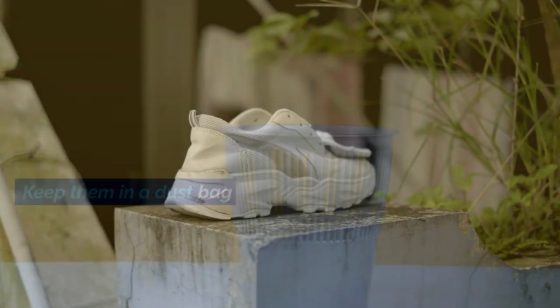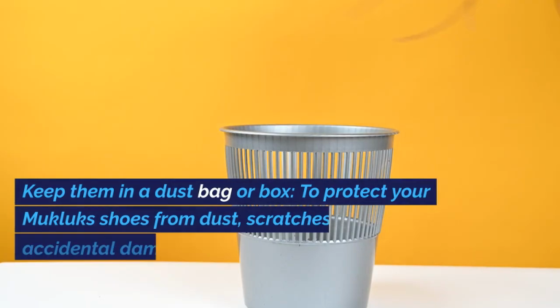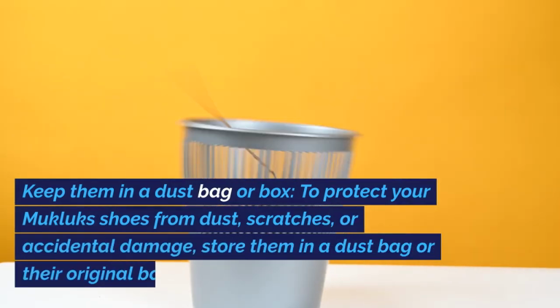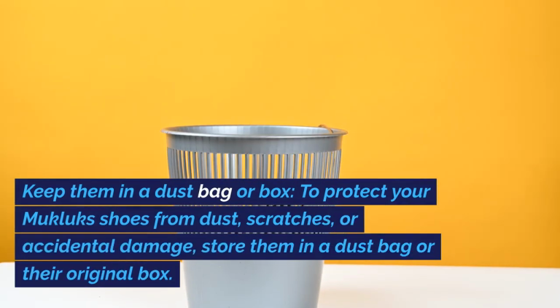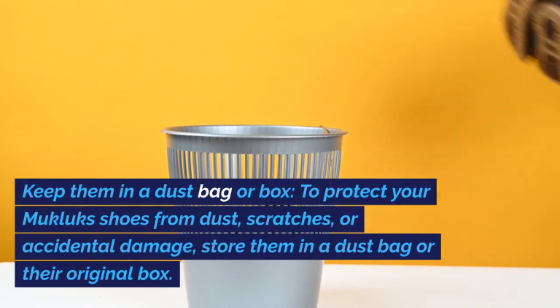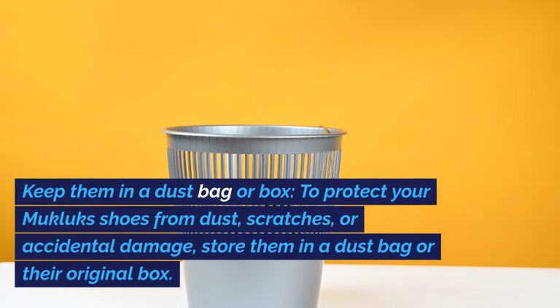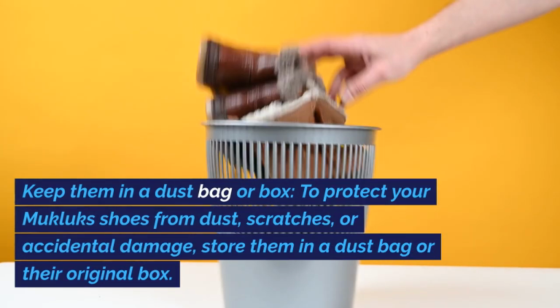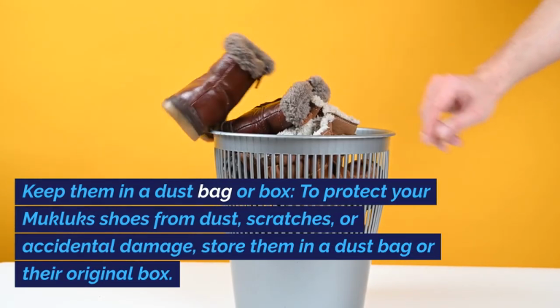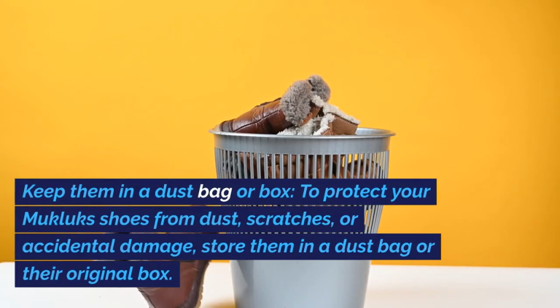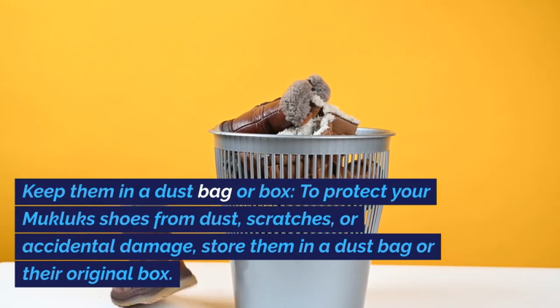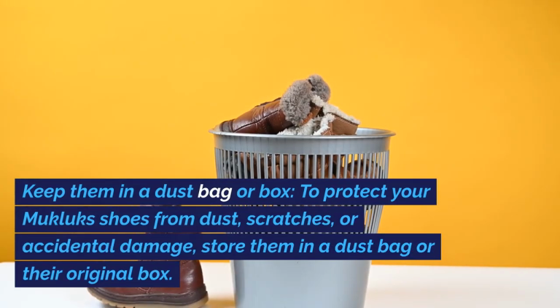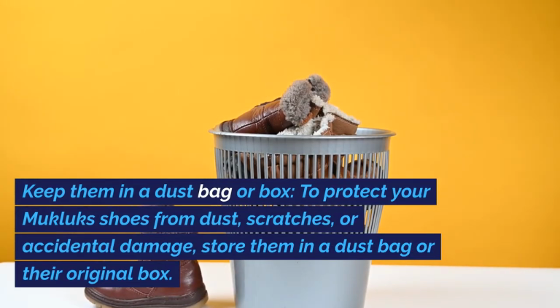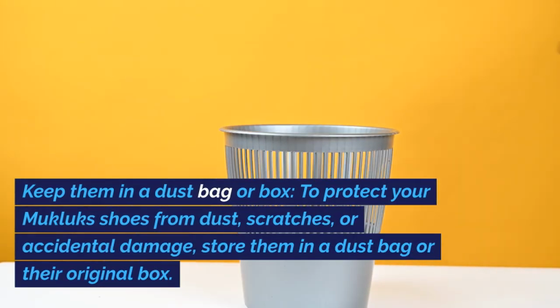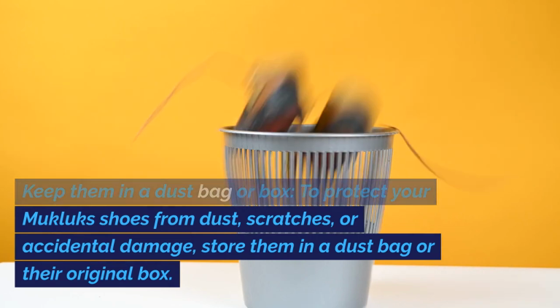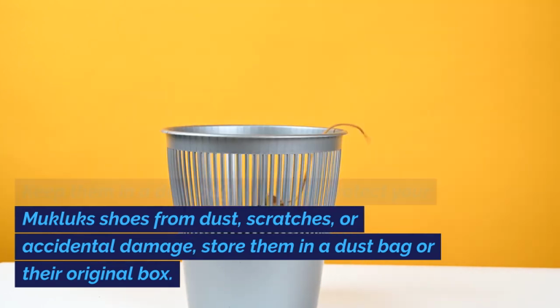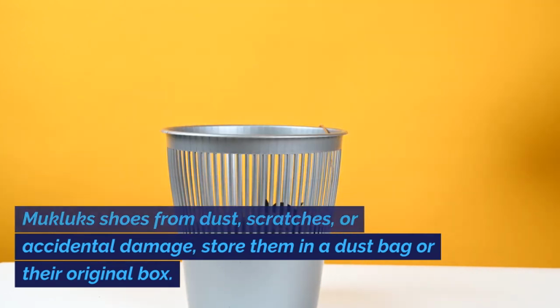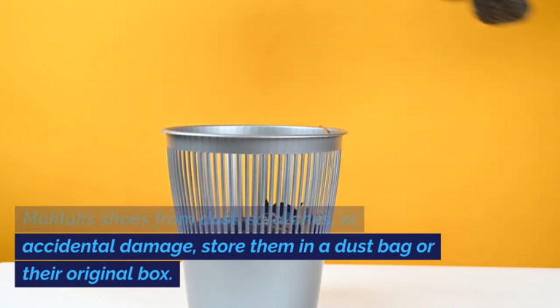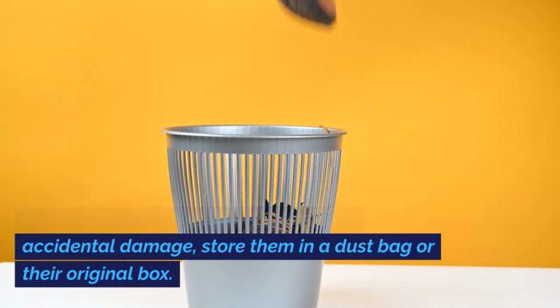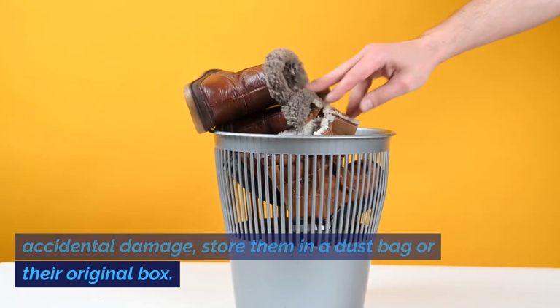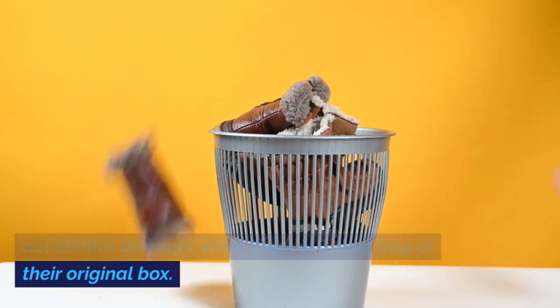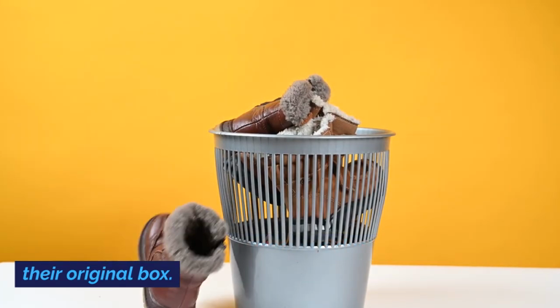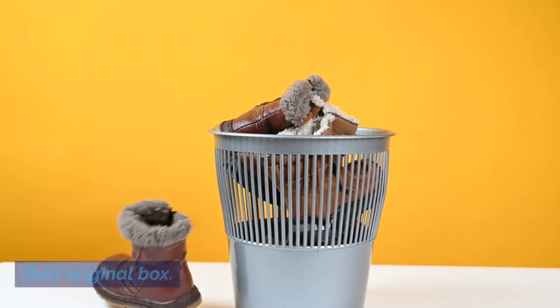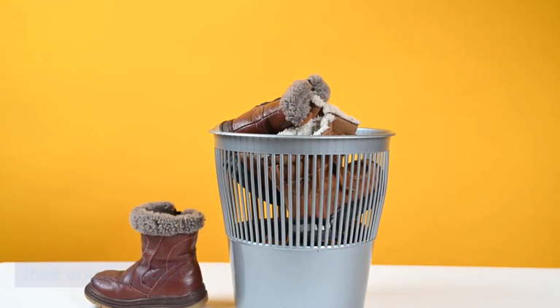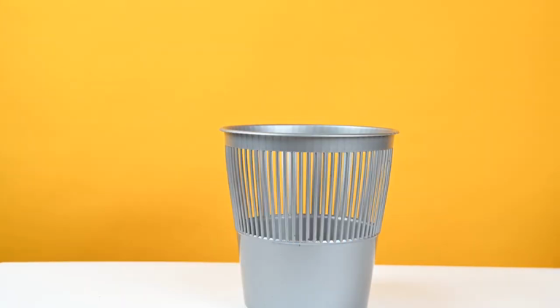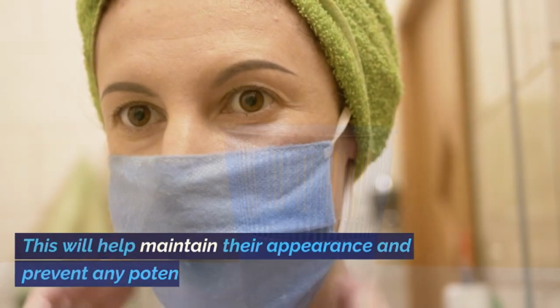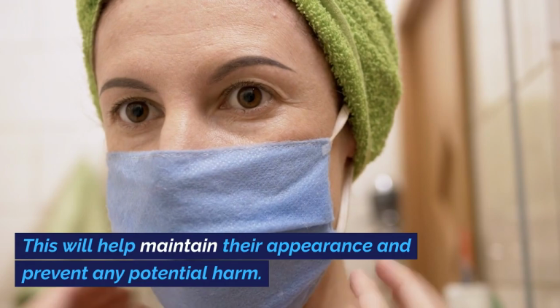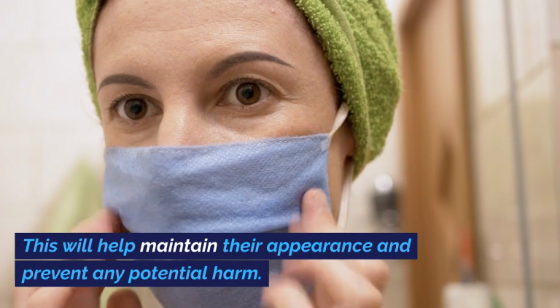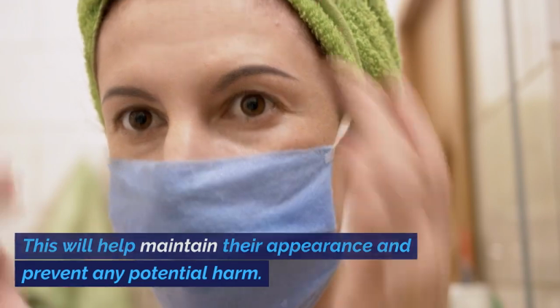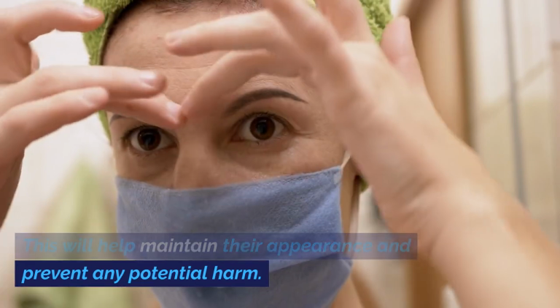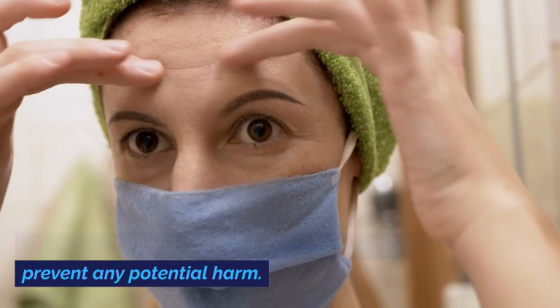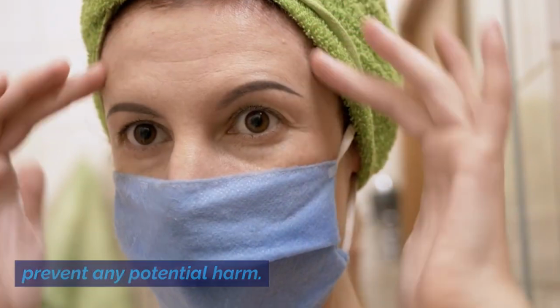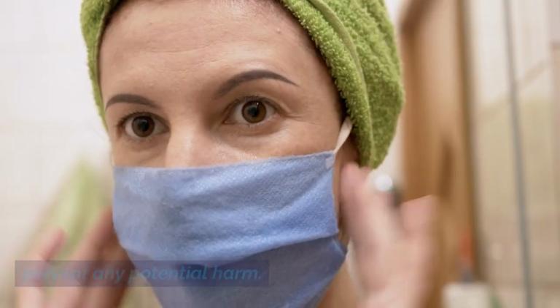Keep them in a Dust Bag or Box: To protect your Mucklux Shoes from dust, scratches, or accidental damage, store them in a dust bag or their original box. This will help maintain their appearance and prevent any potential harm.